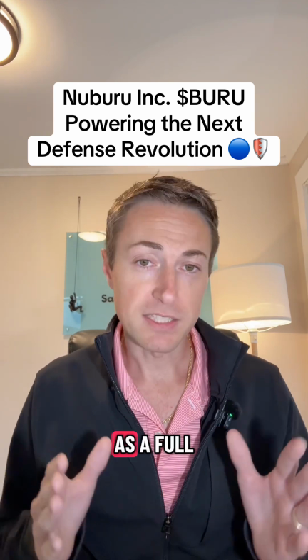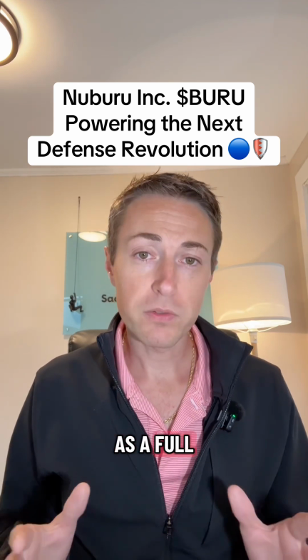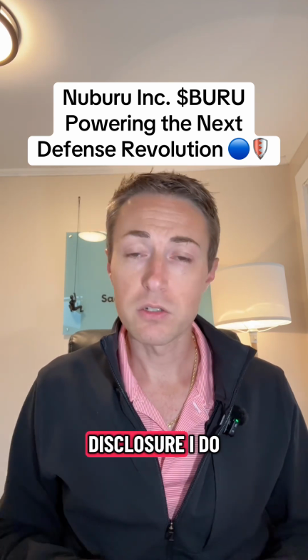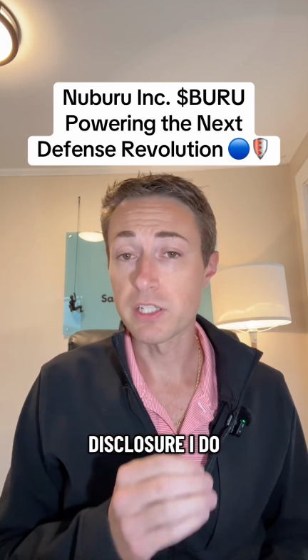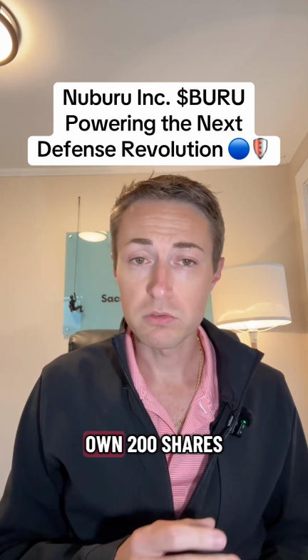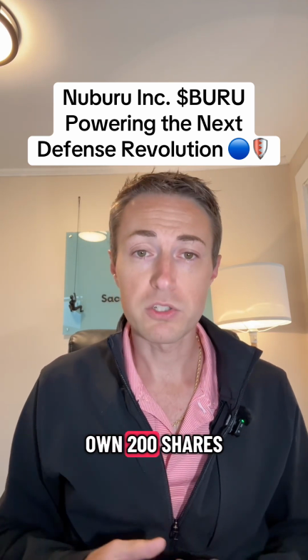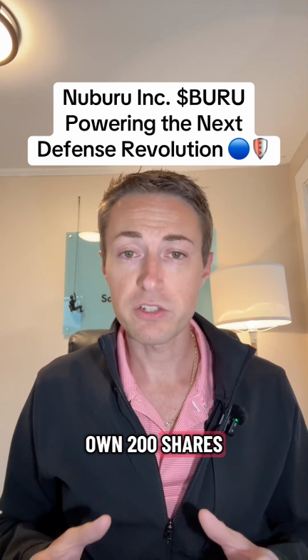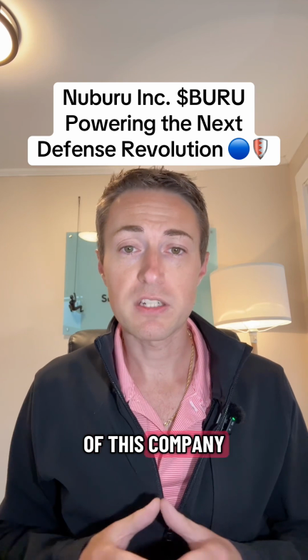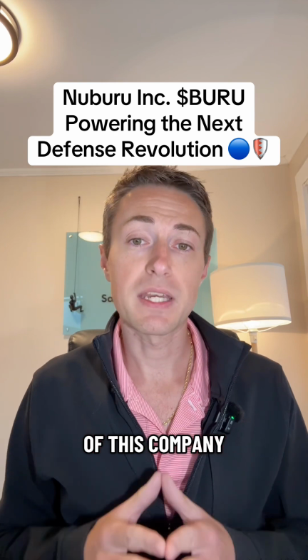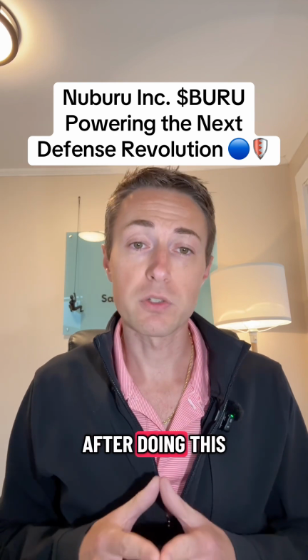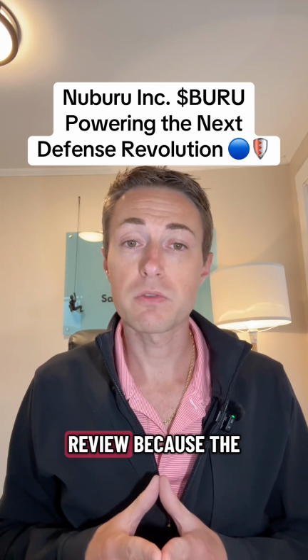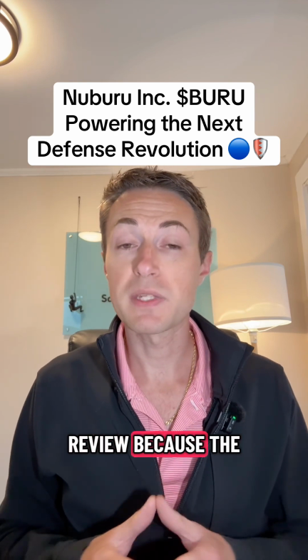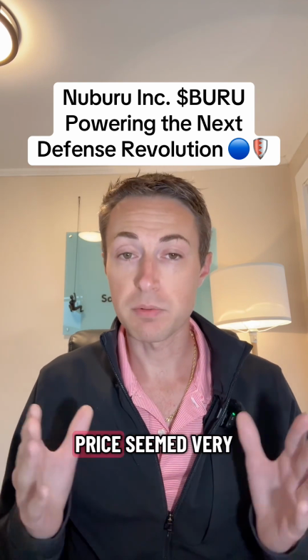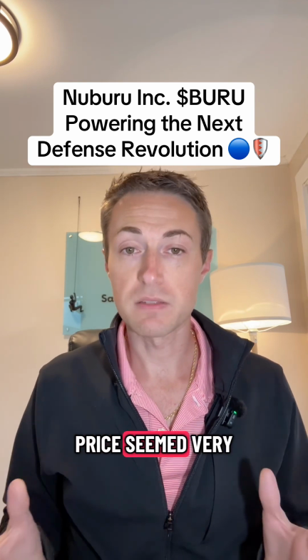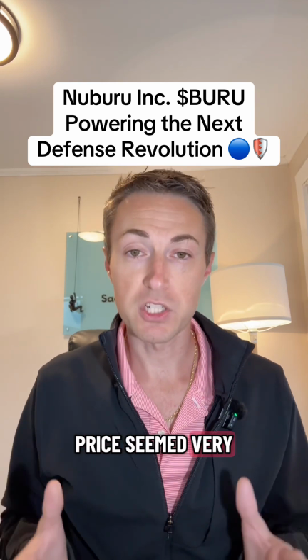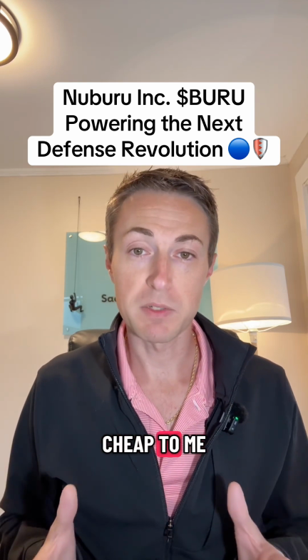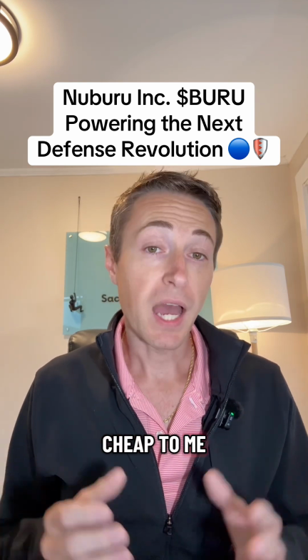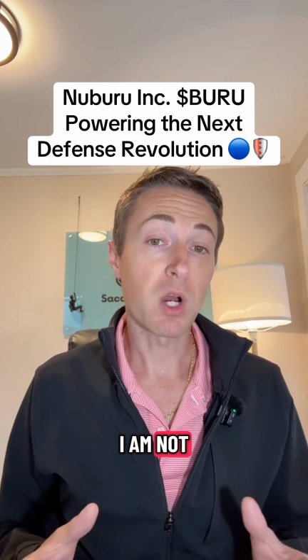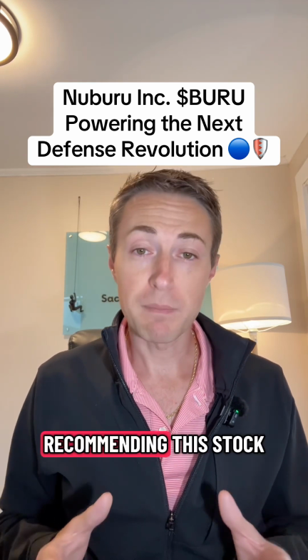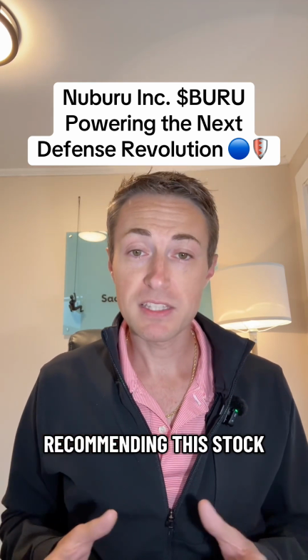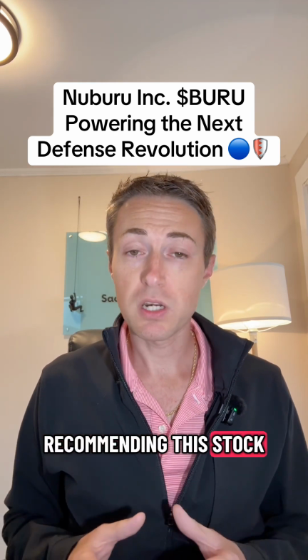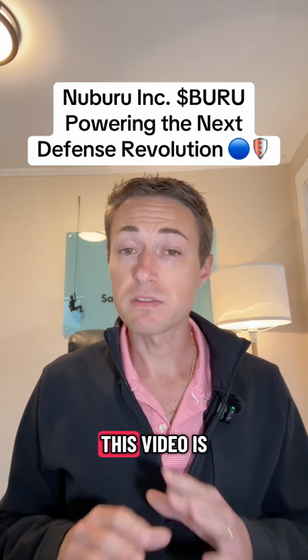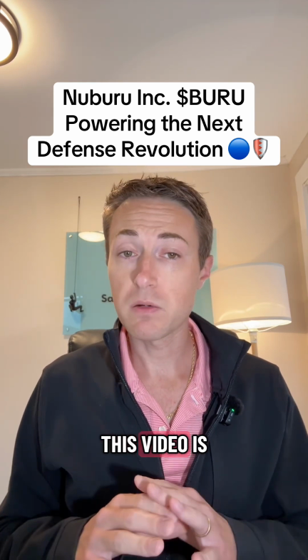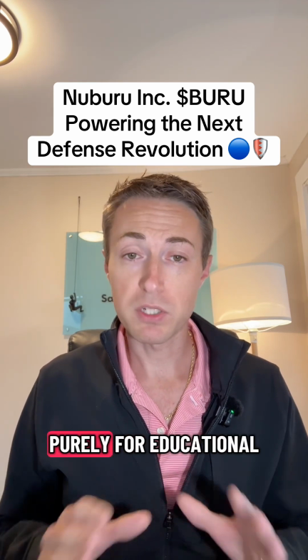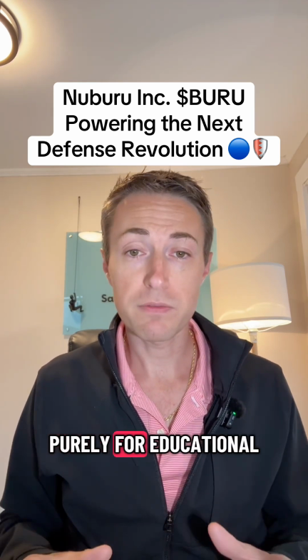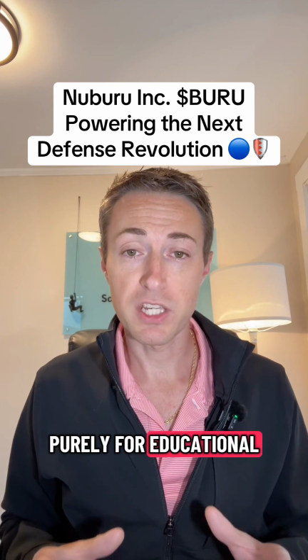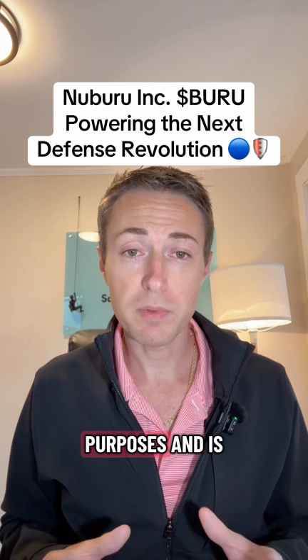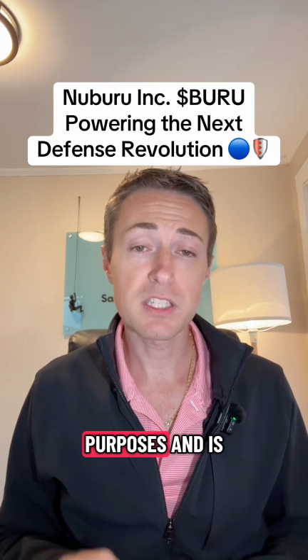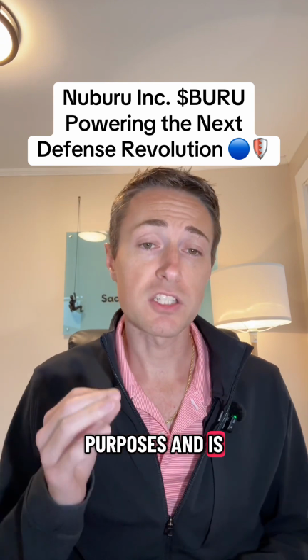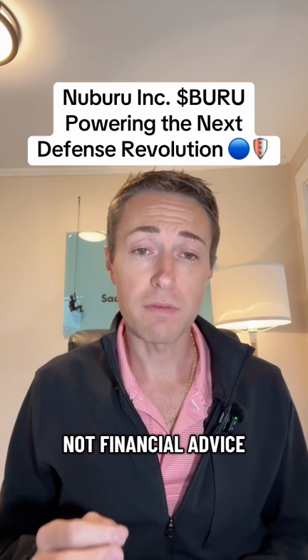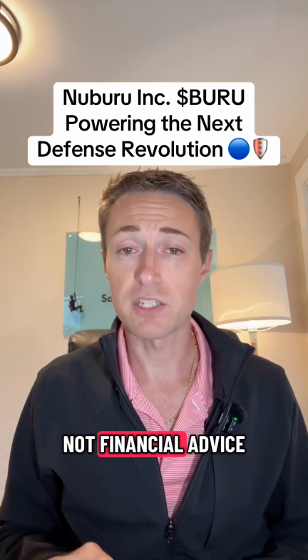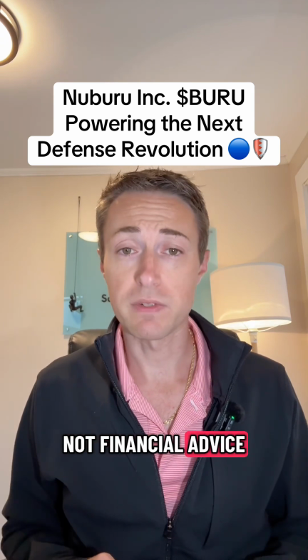As a full disclosure, I do own 200 shares of this company after doing this review because the price seemed very cheap to me. I am not recommending this stock. This video is purely for educational purposes and is not financial advice.